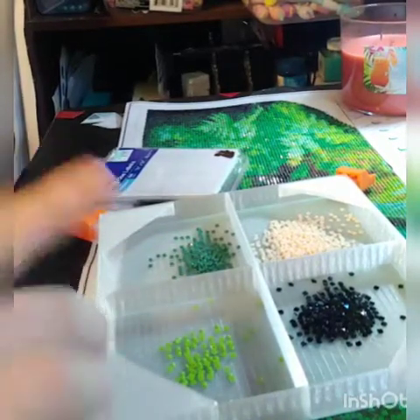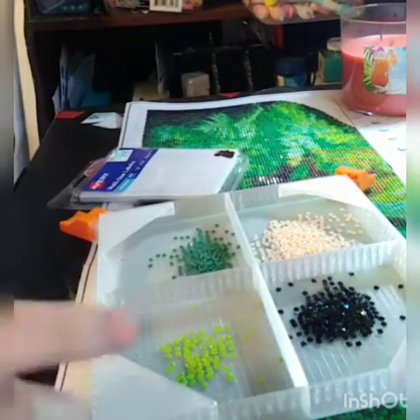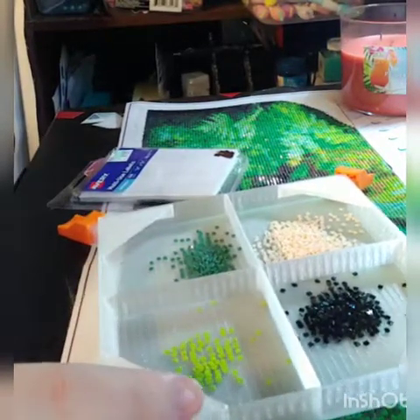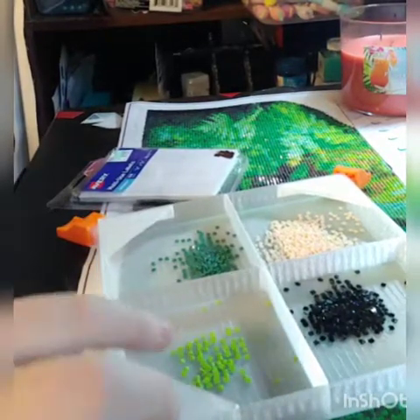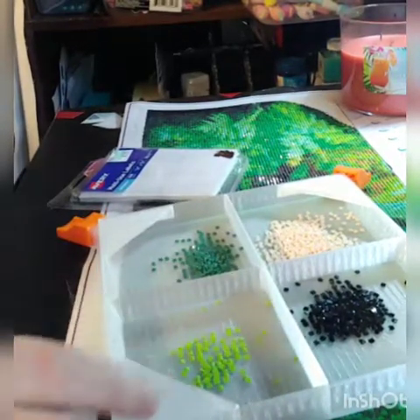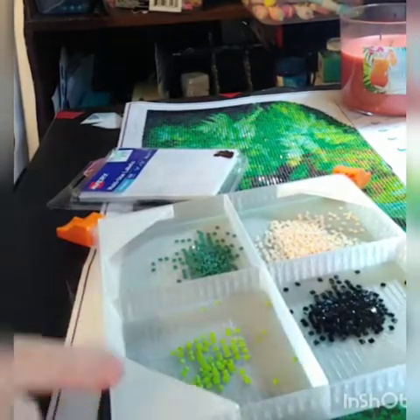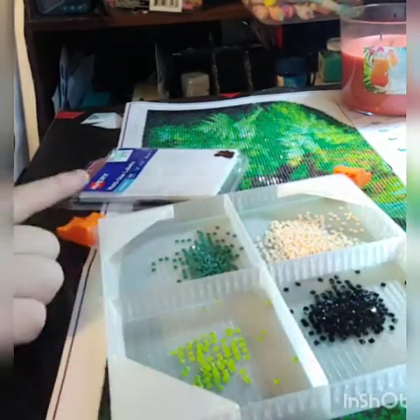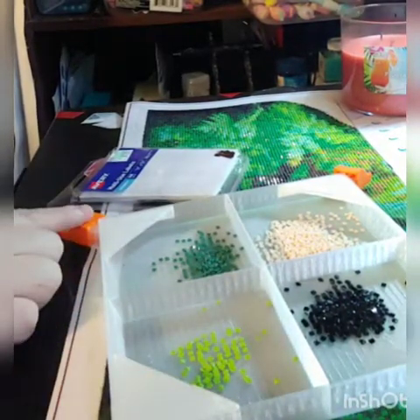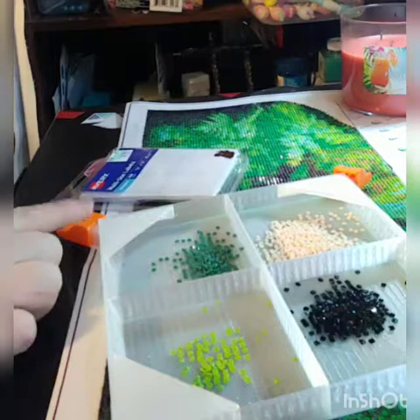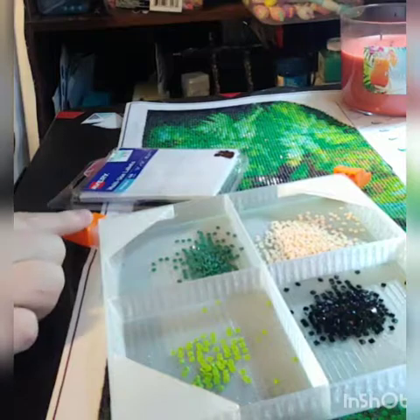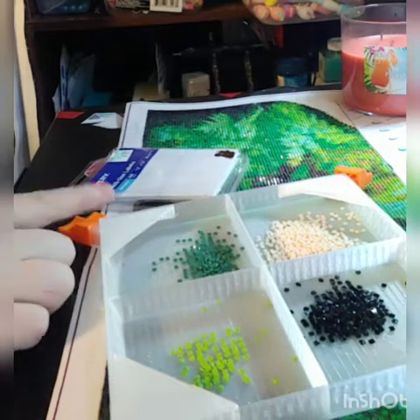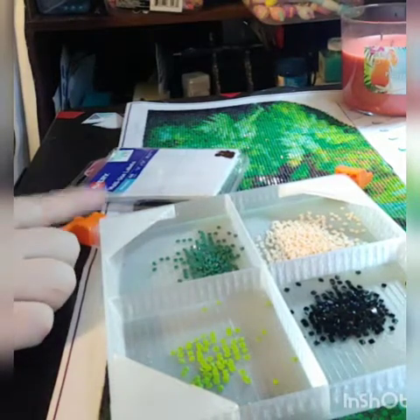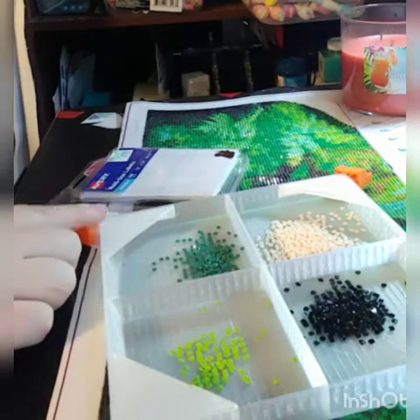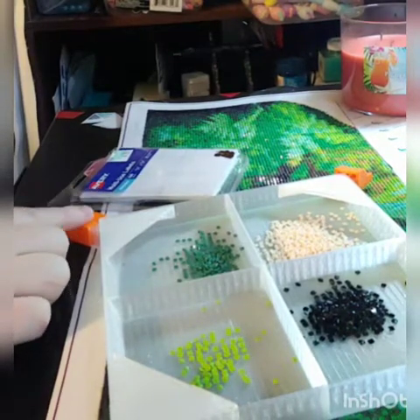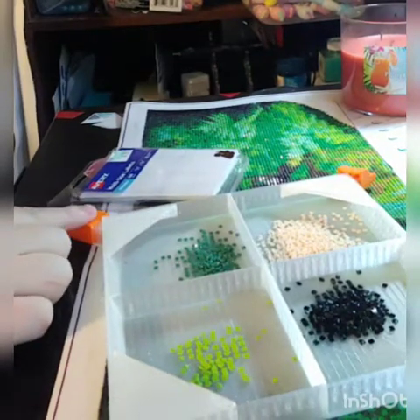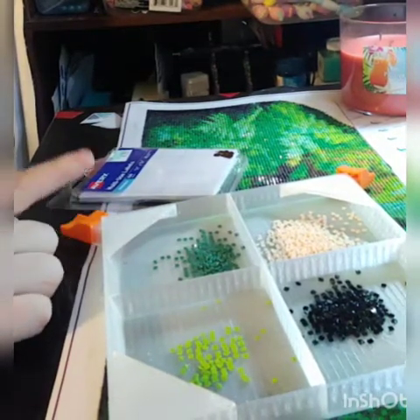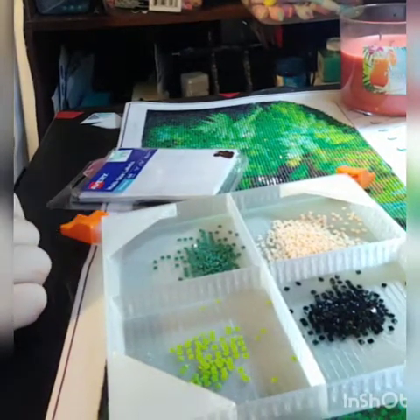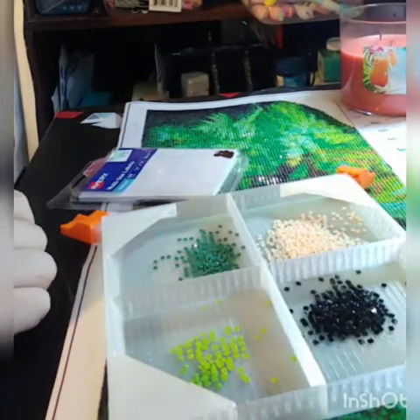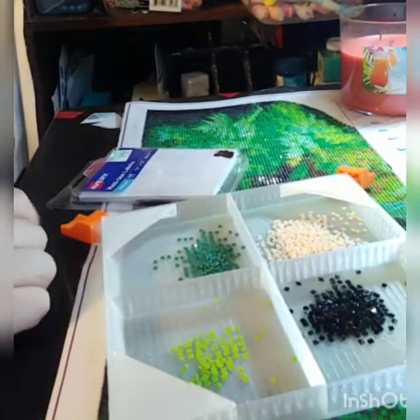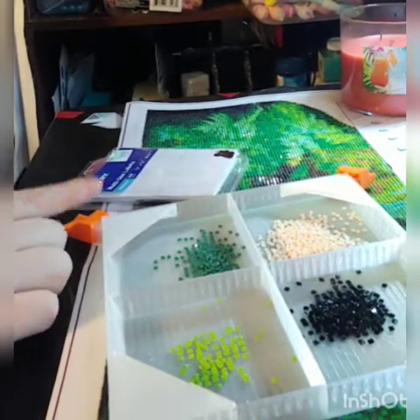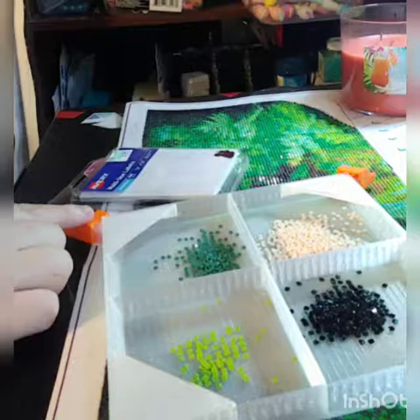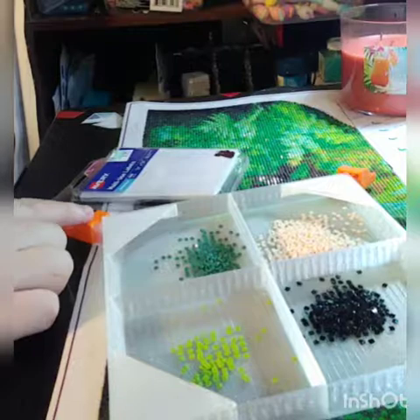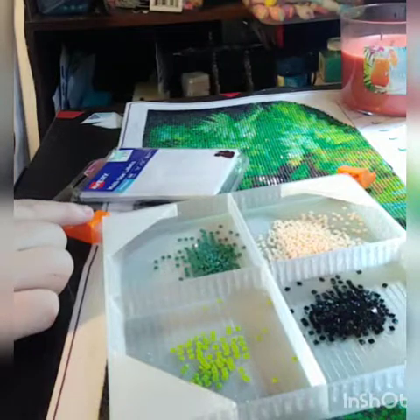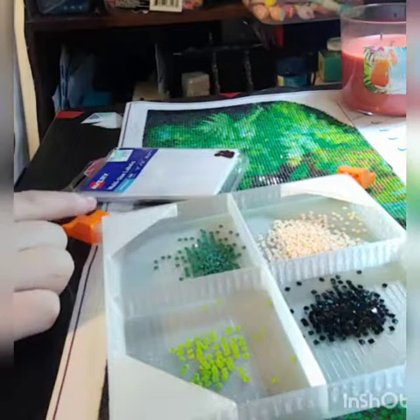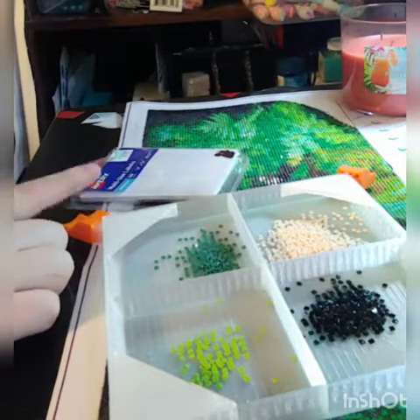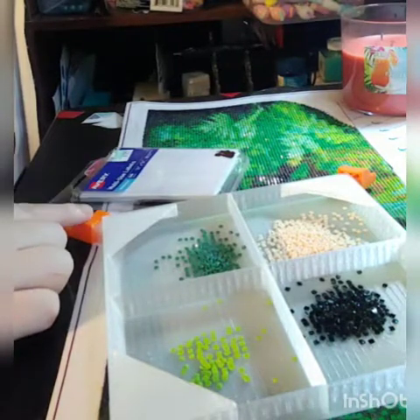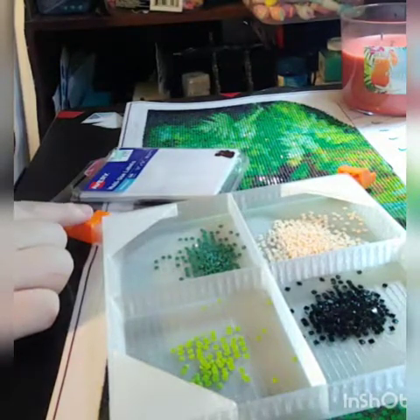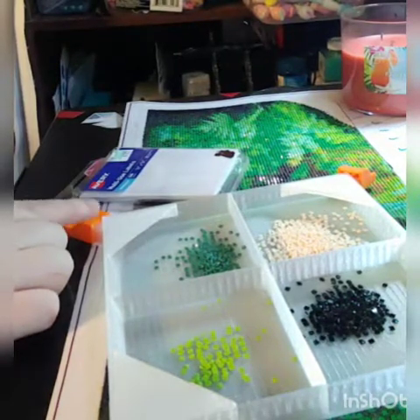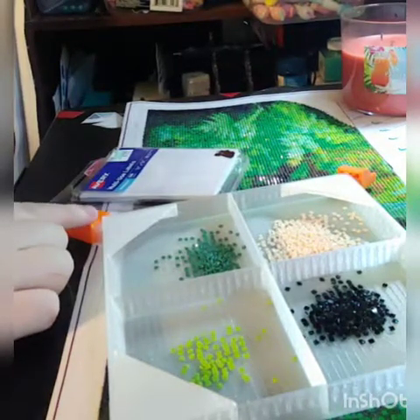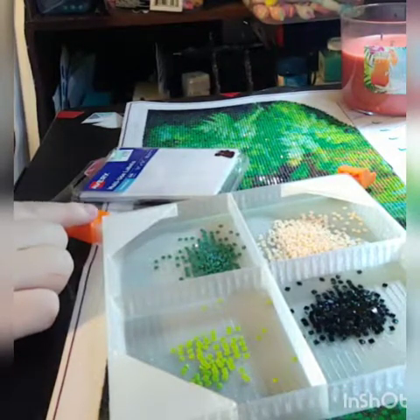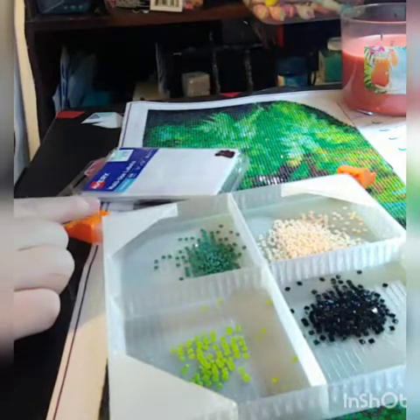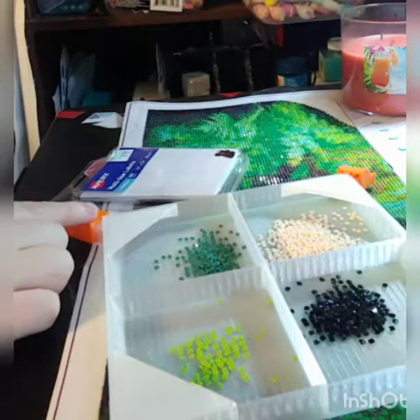First things first, you want to make sure you have a stopper on each end and they're actually placed on correctly. There's another video that I did on how to put the stoppers on, so just look for that — you can search for it.